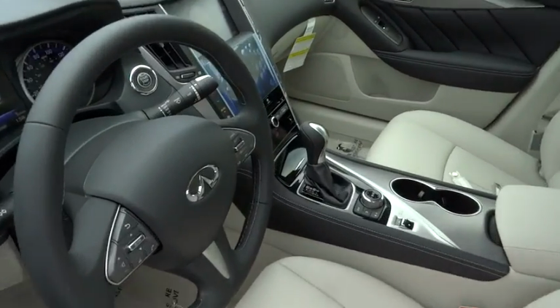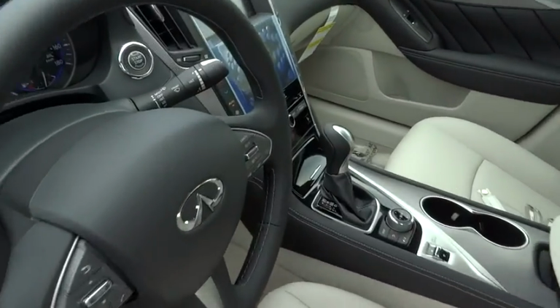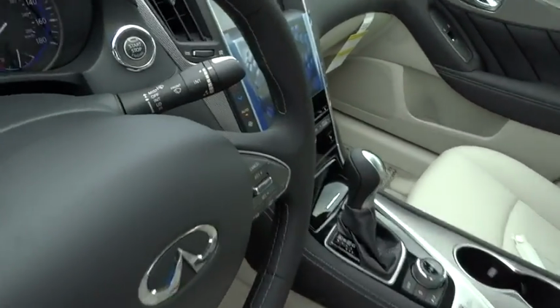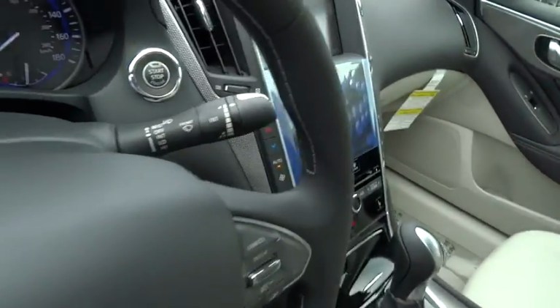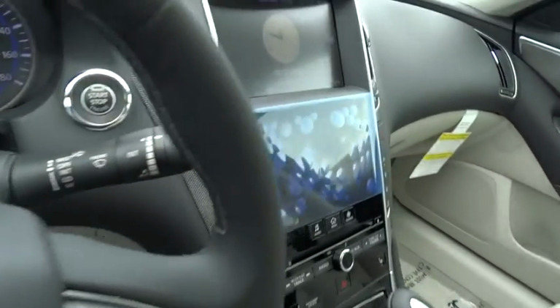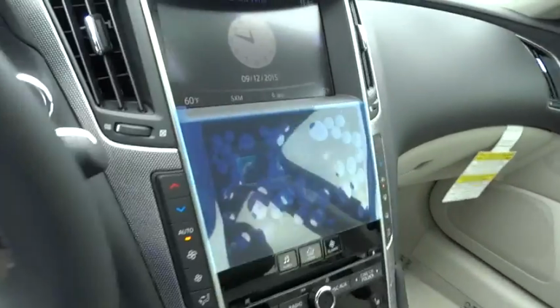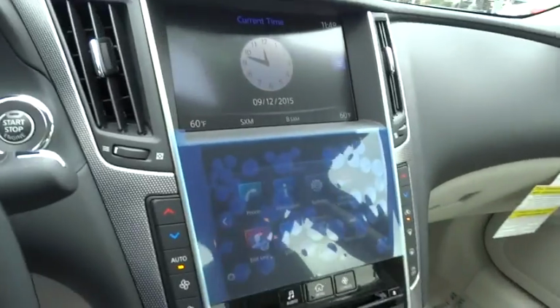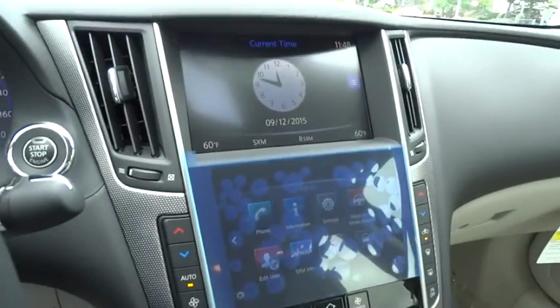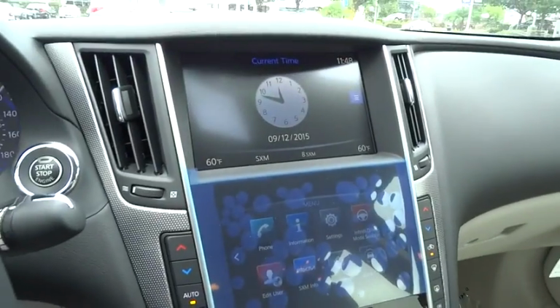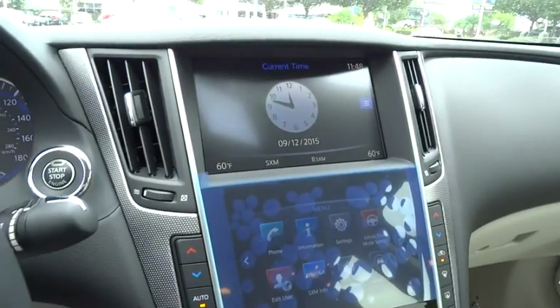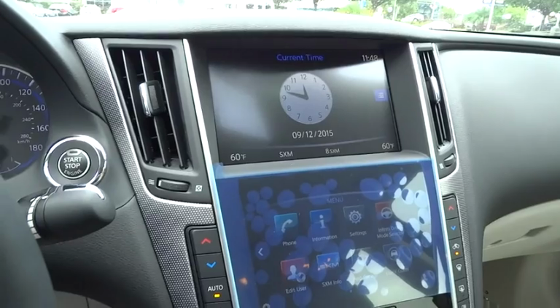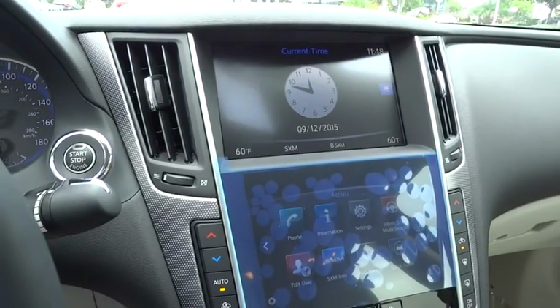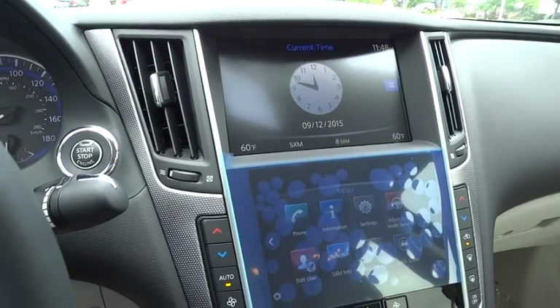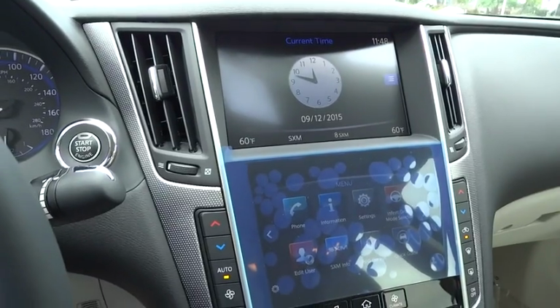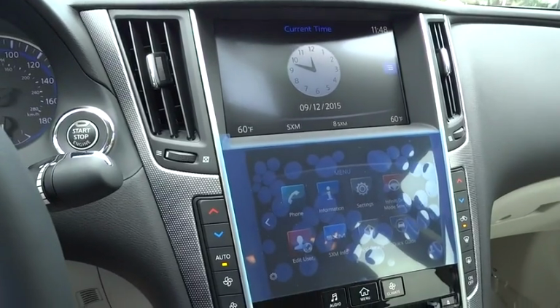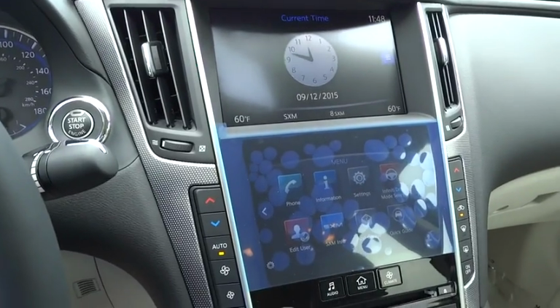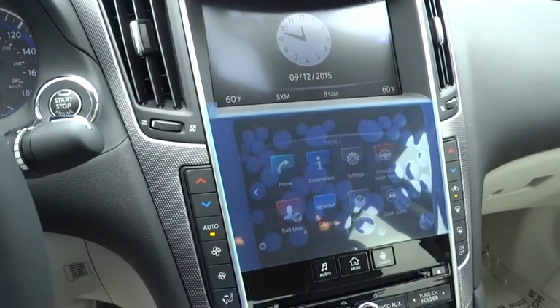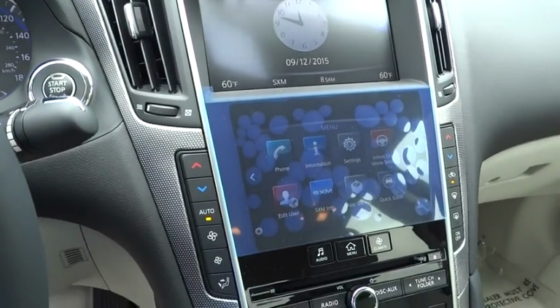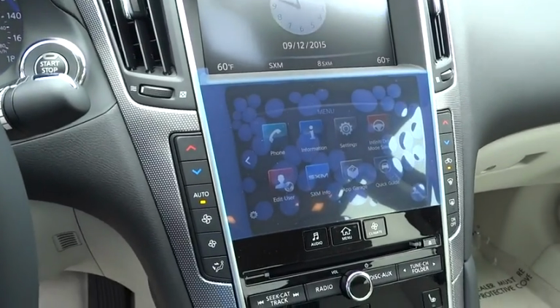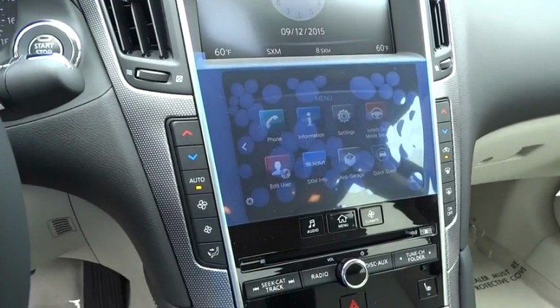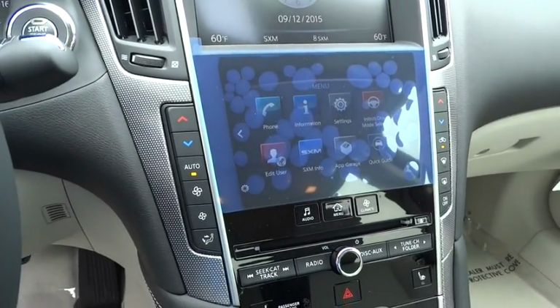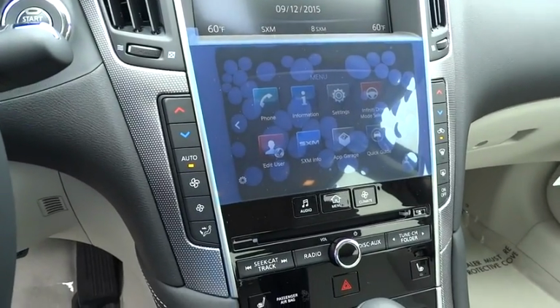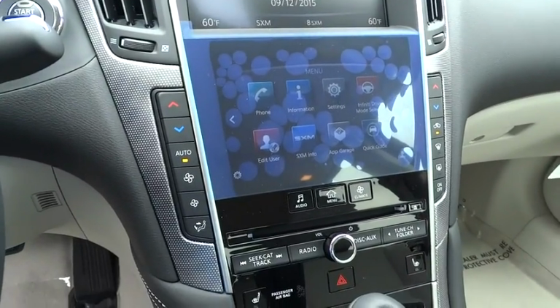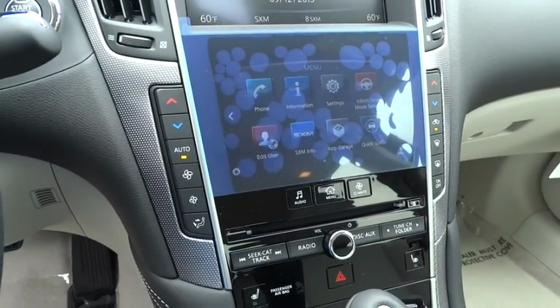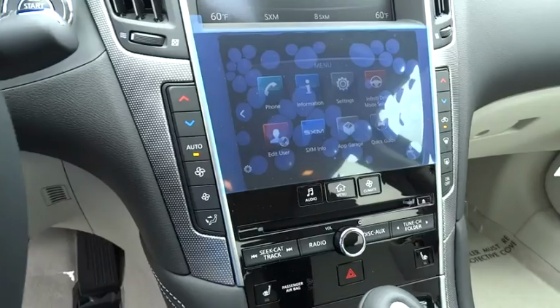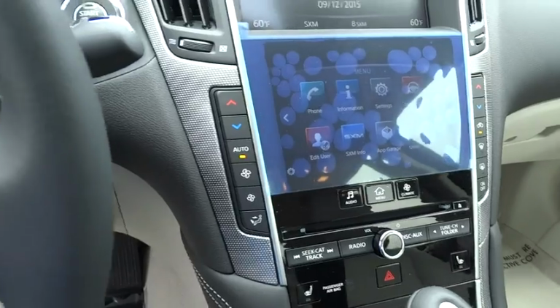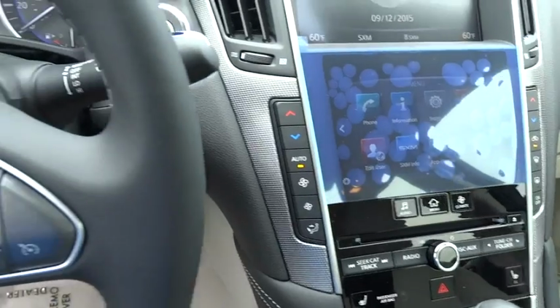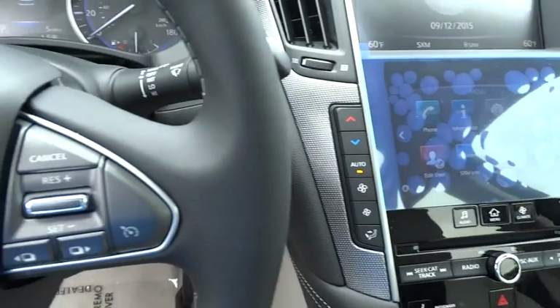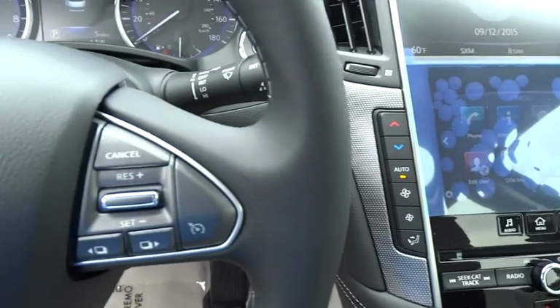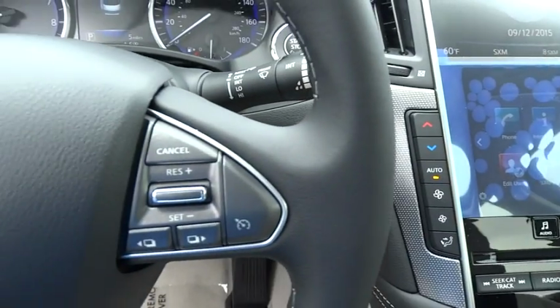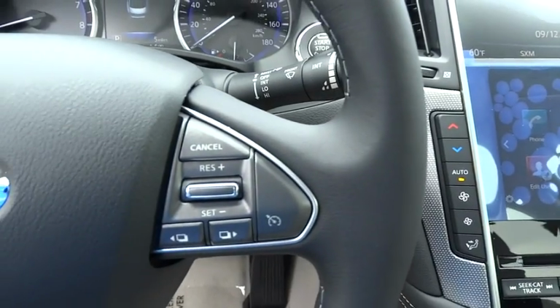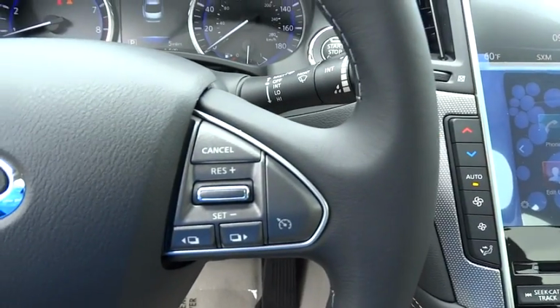Leather-wrapped steering wheel. Bluetooth. Moonroof. Power steering. Adjustable steering wheel. Driver airbag. Four-wheel disc brakes.